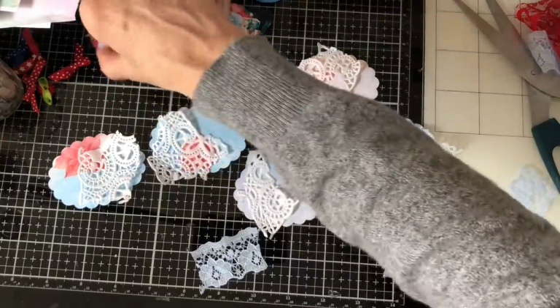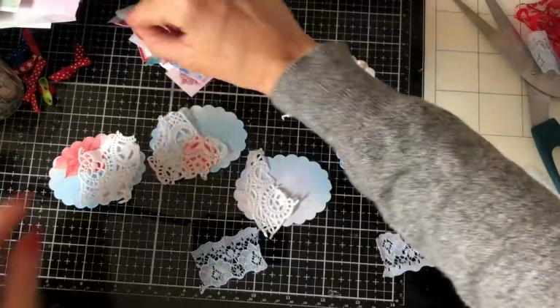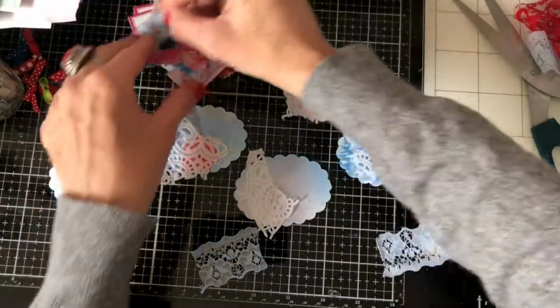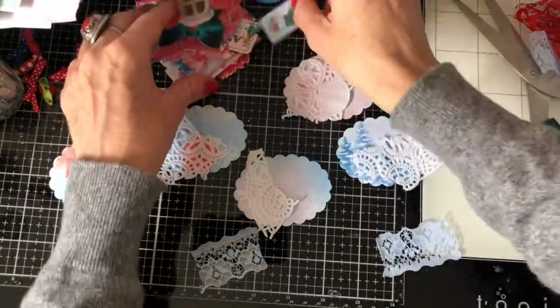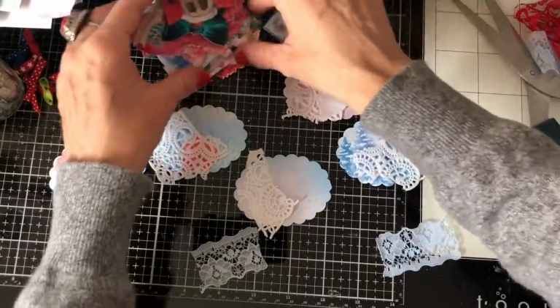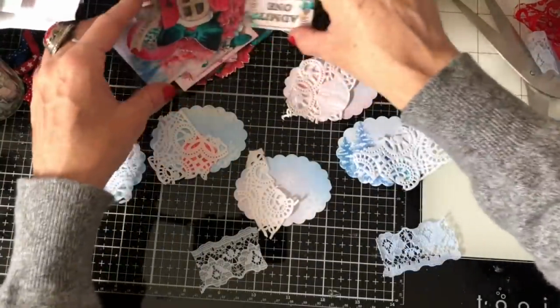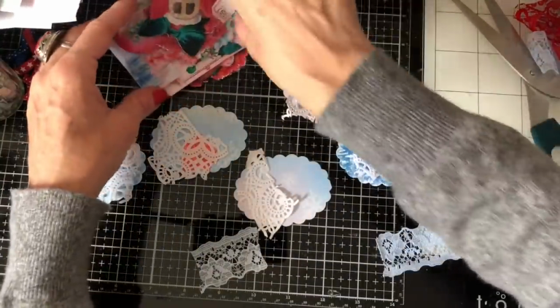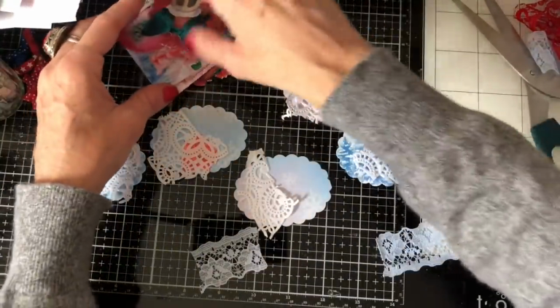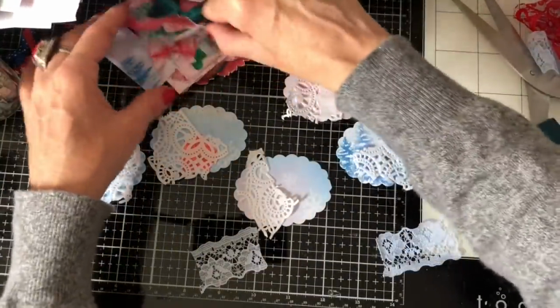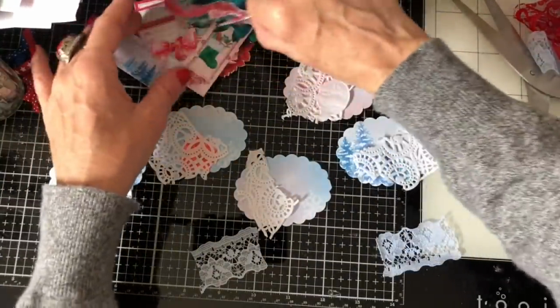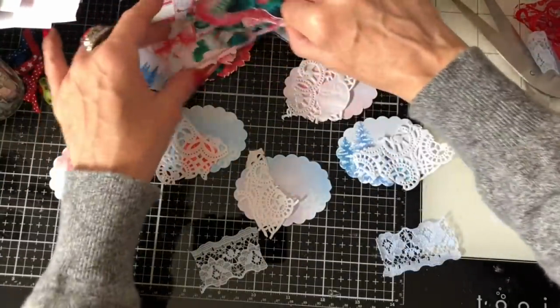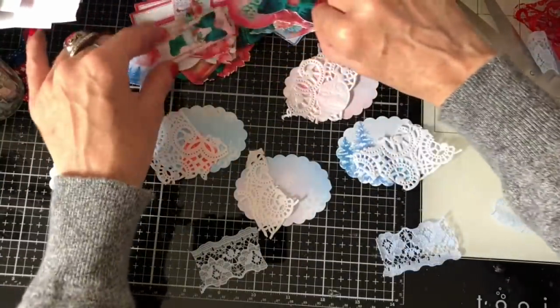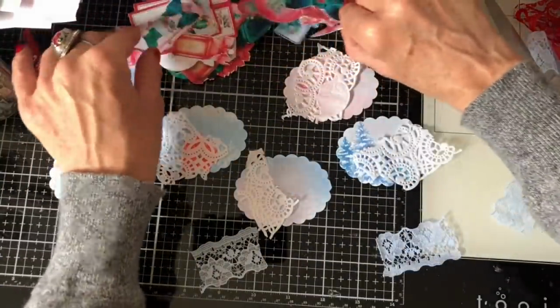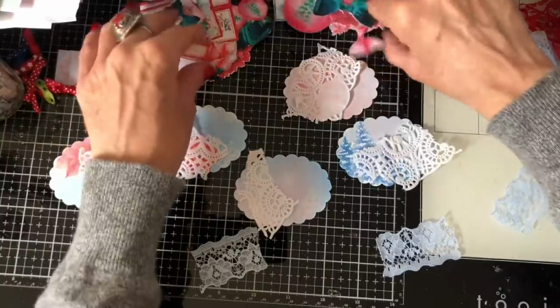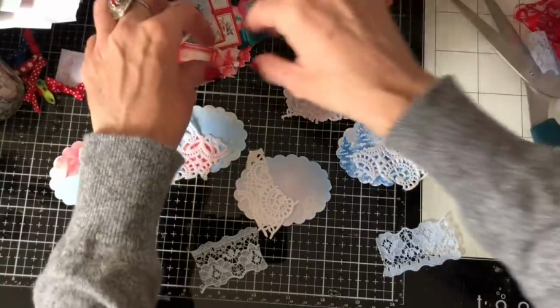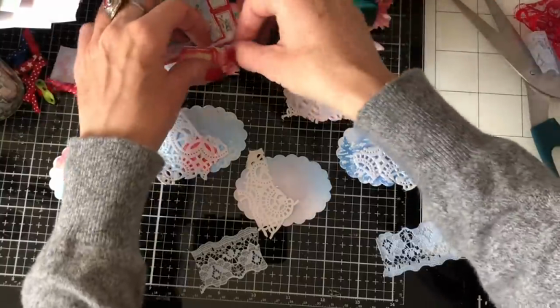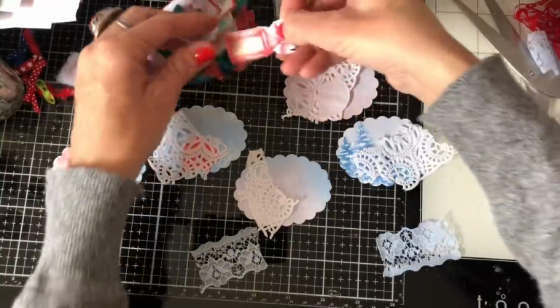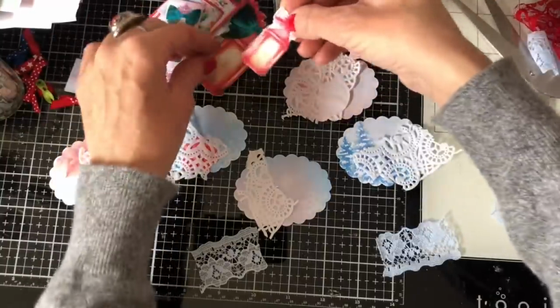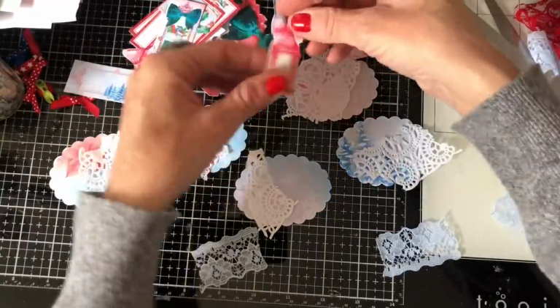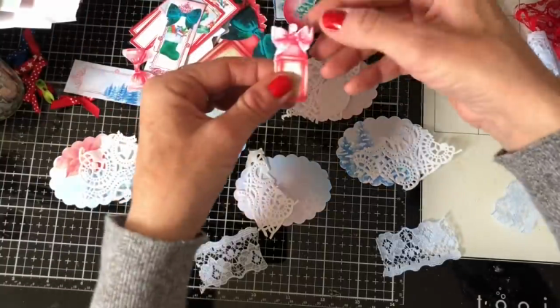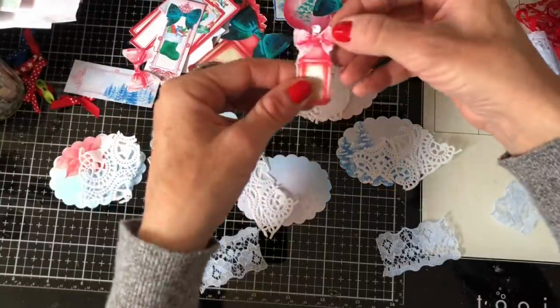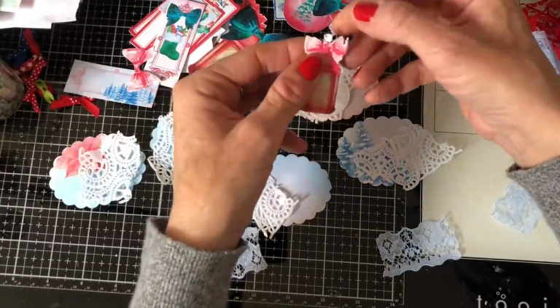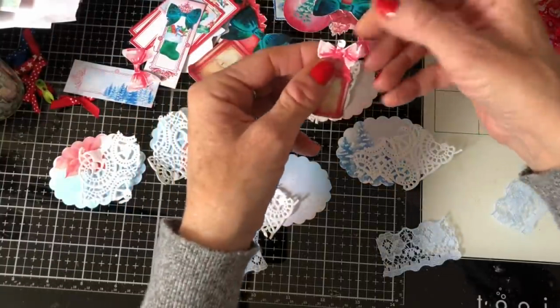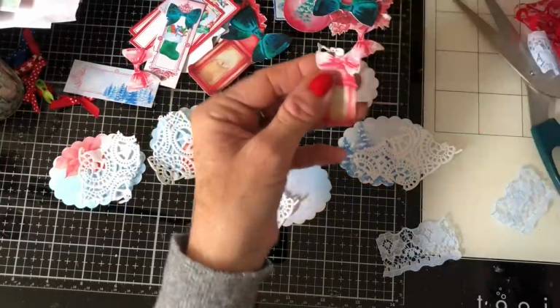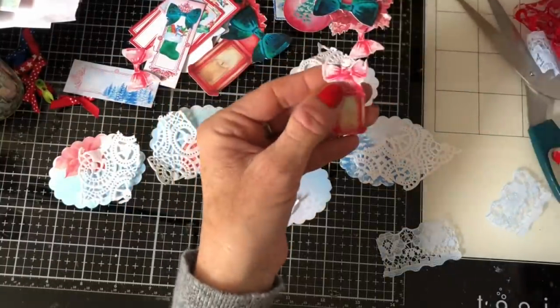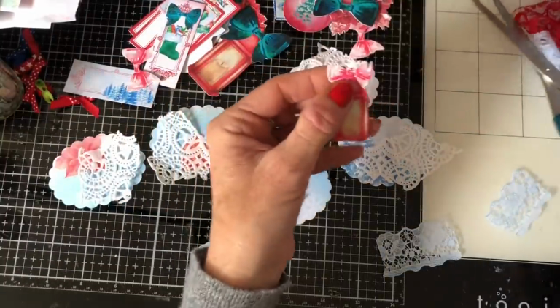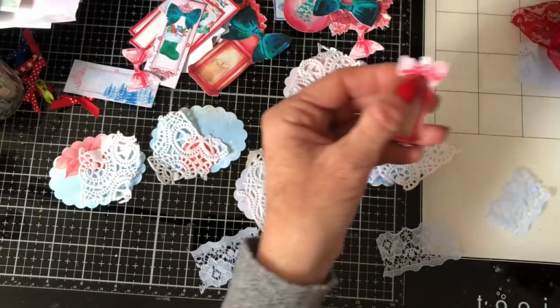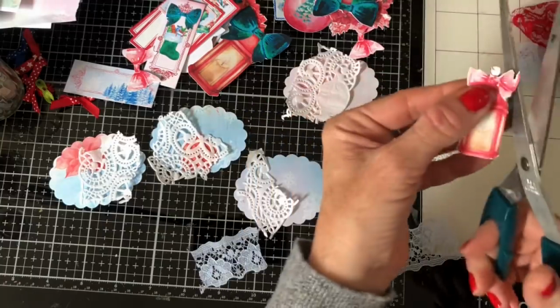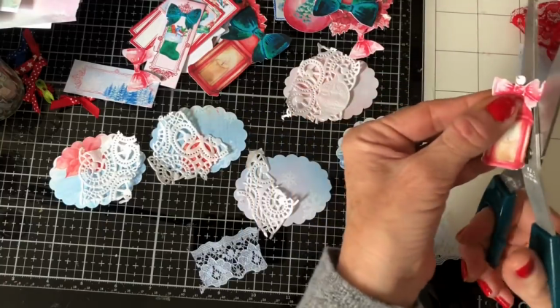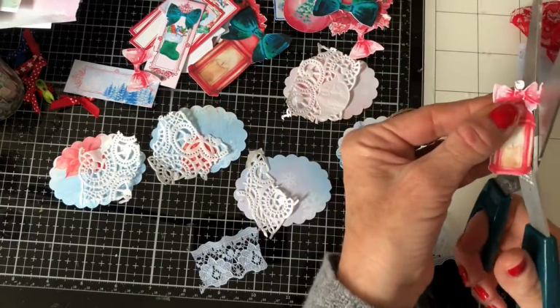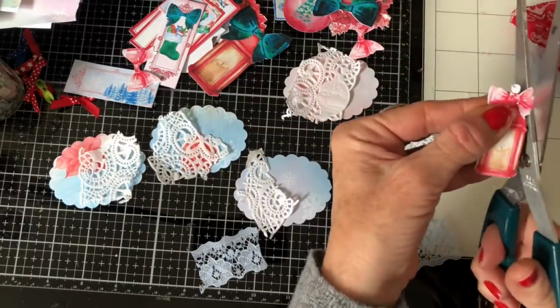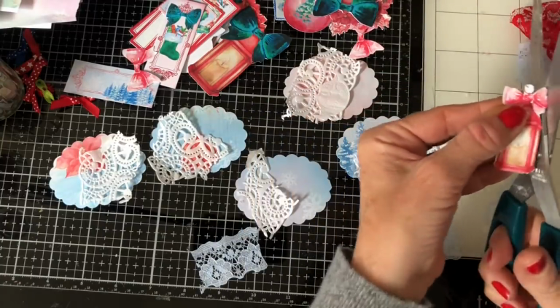I've got loads of bits from my kit that I've already cut out, so we can just start layering up some little bits and pieces. My scan and cut kind of cut into that bow — that's a shame.